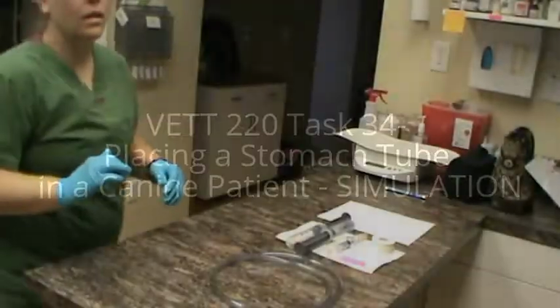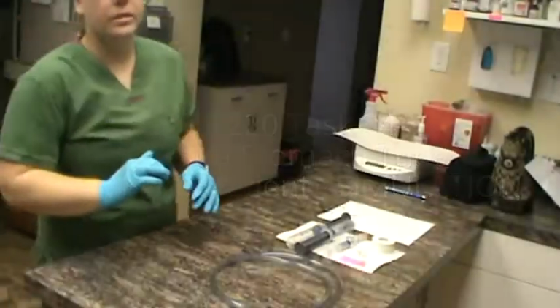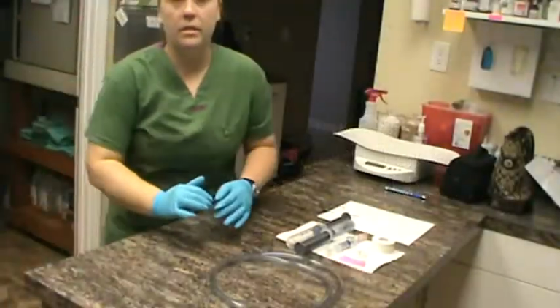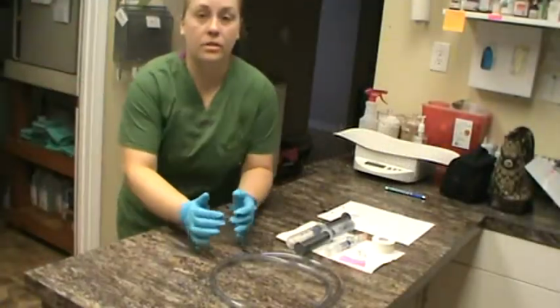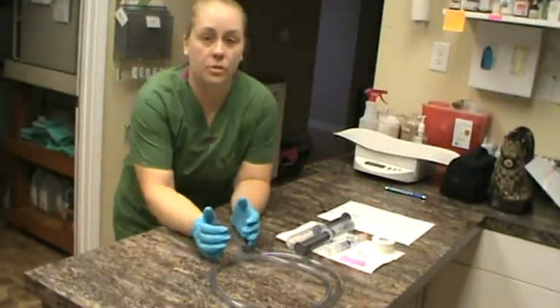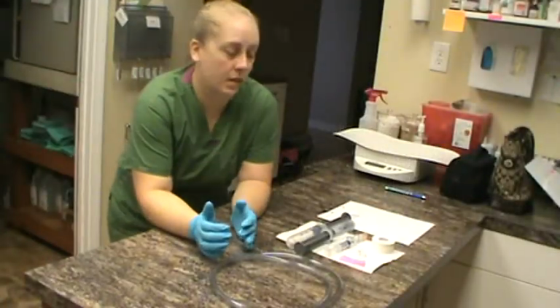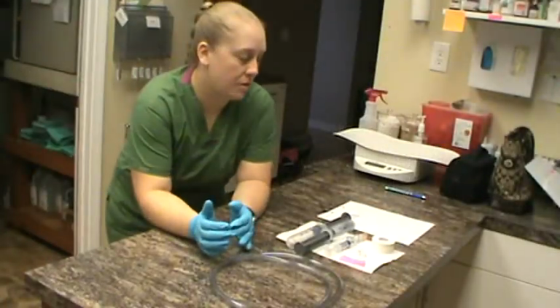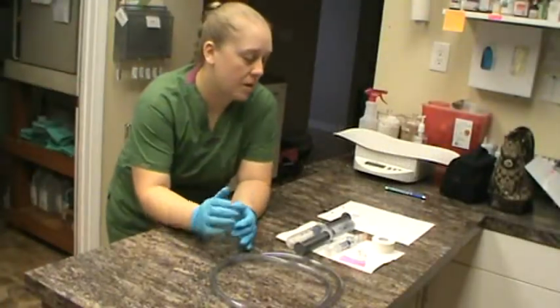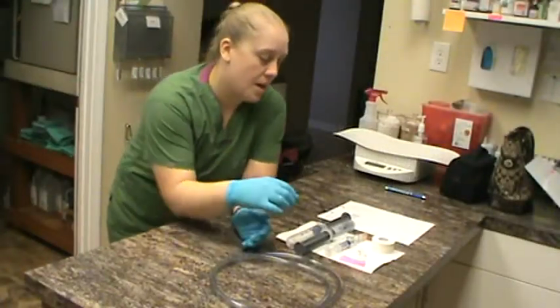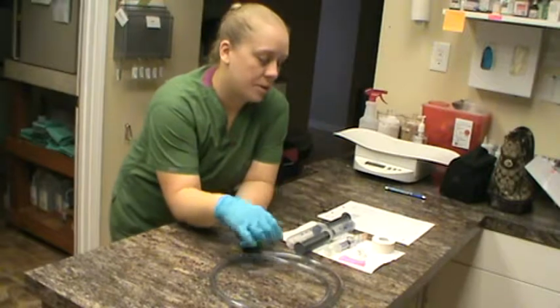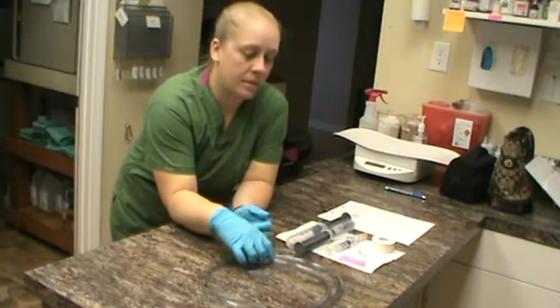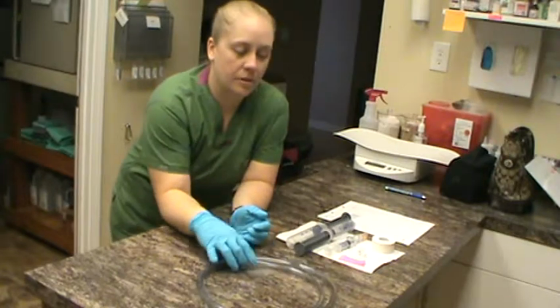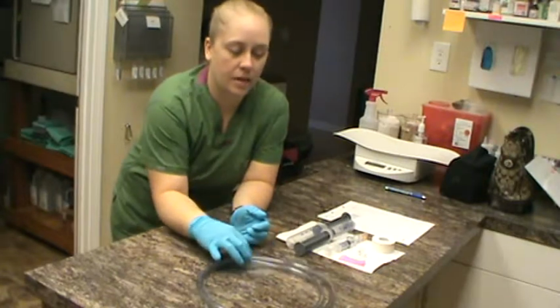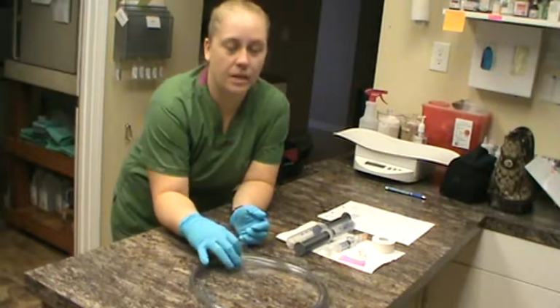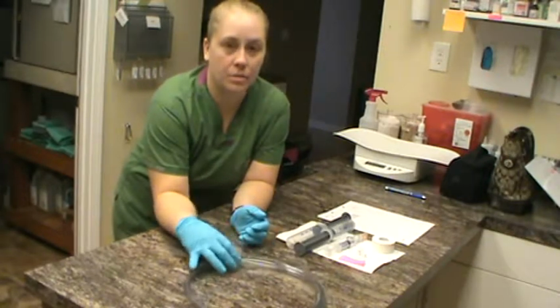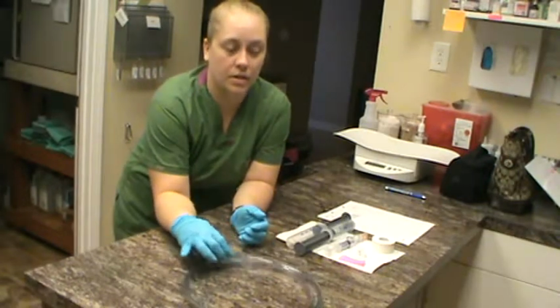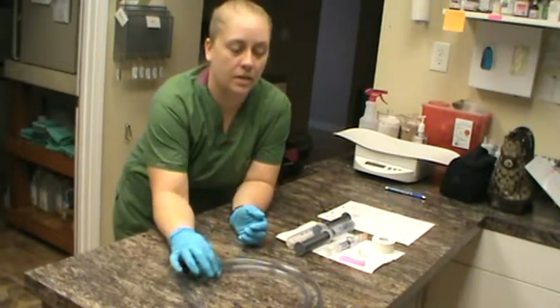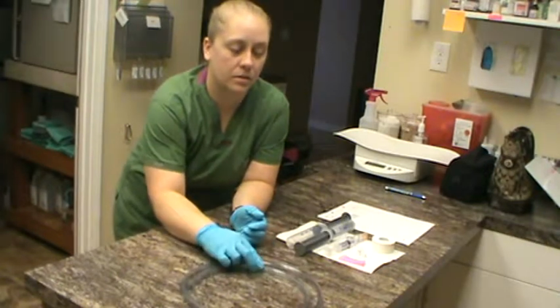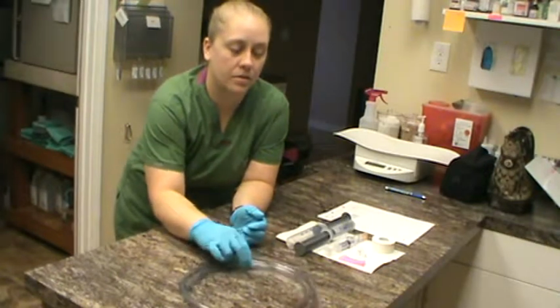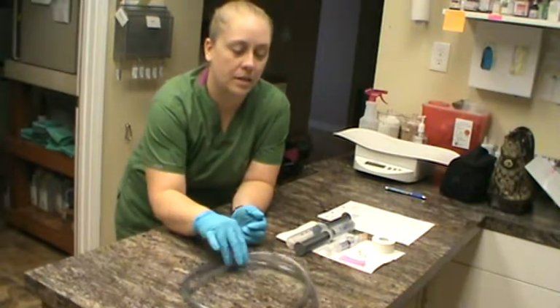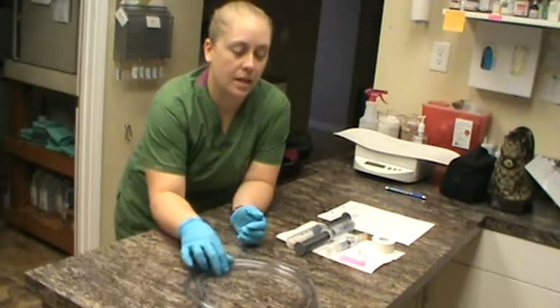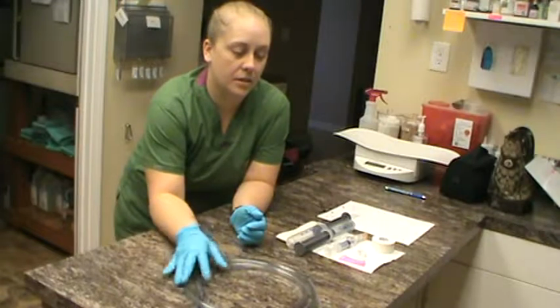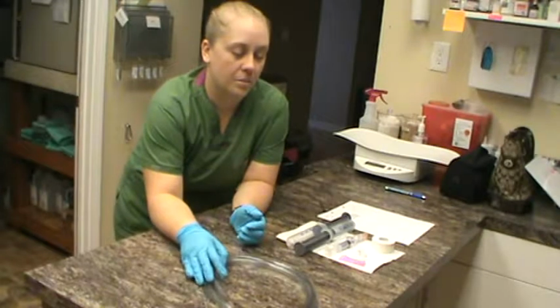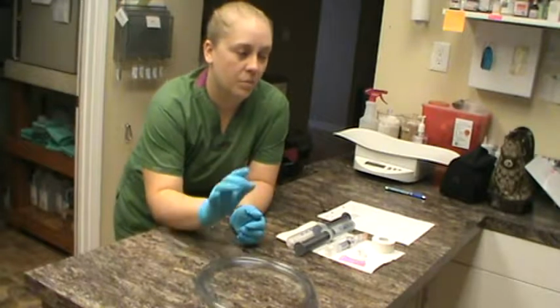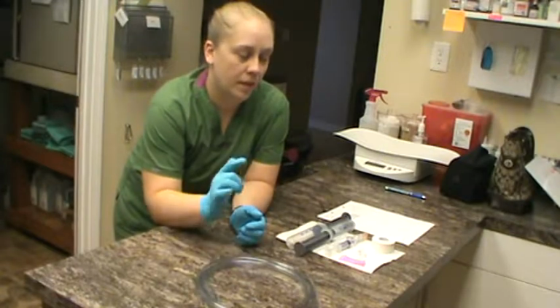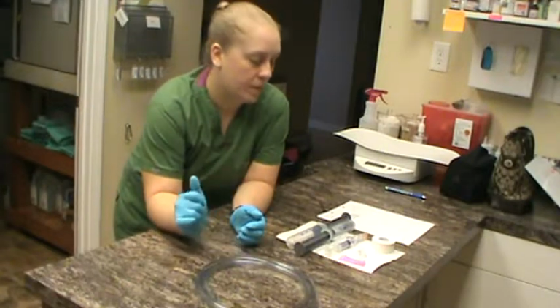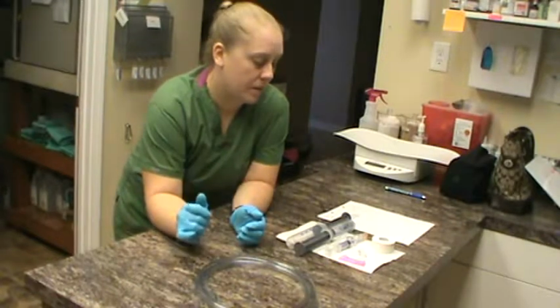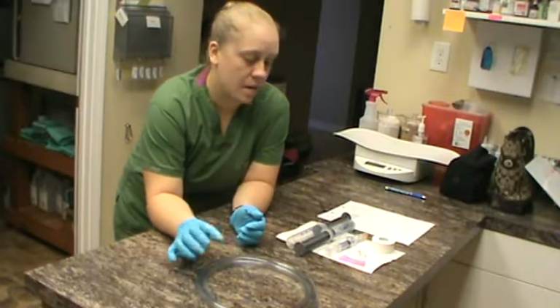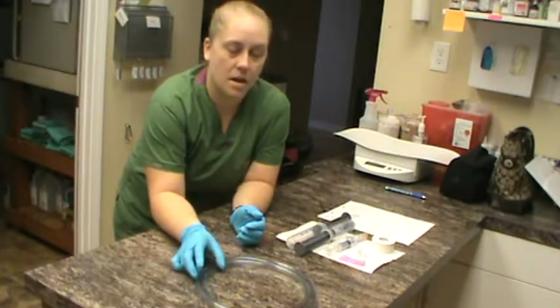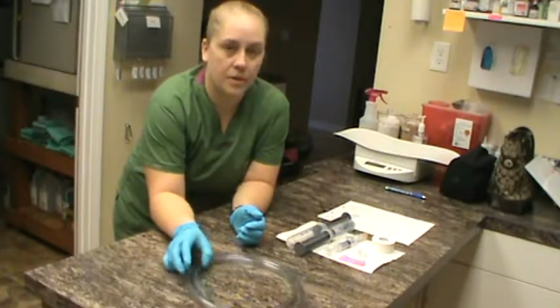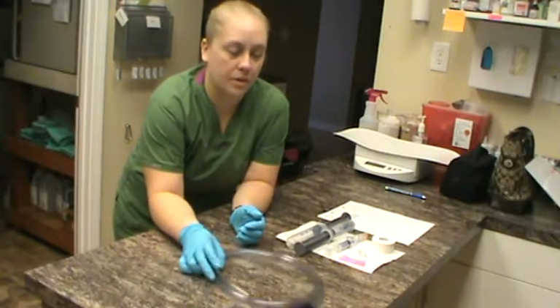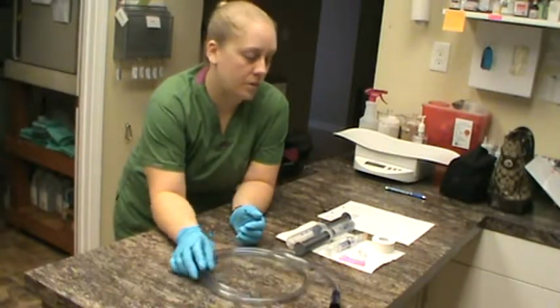This is VETT 220 task 34, which is placing a stomach tube in a canine patient. We're going to use the alternative method and simulate placing that tube.